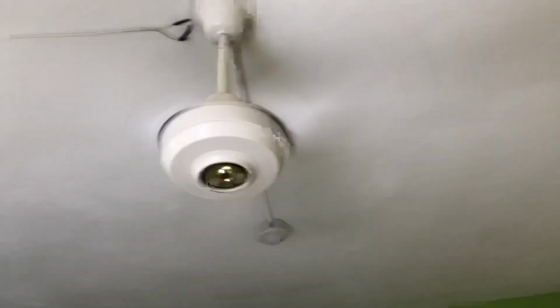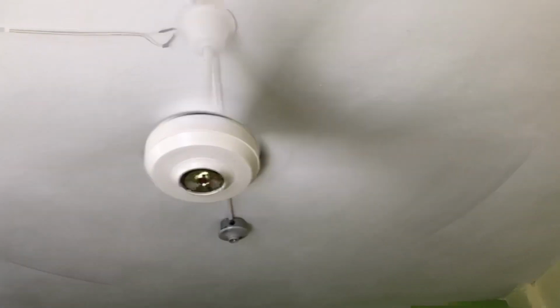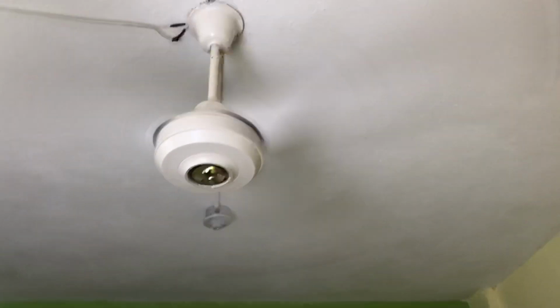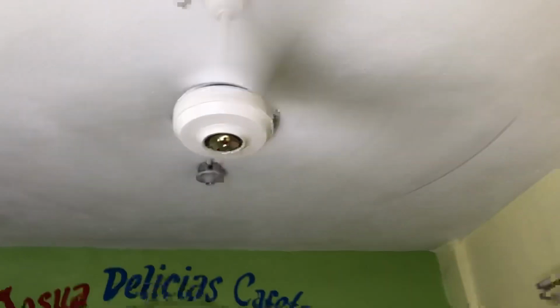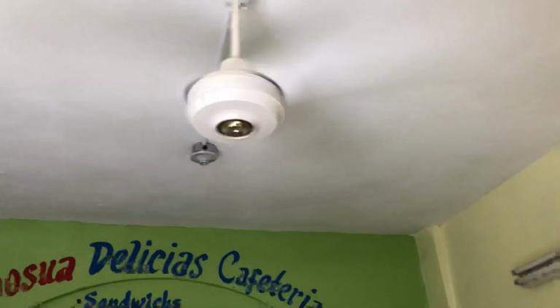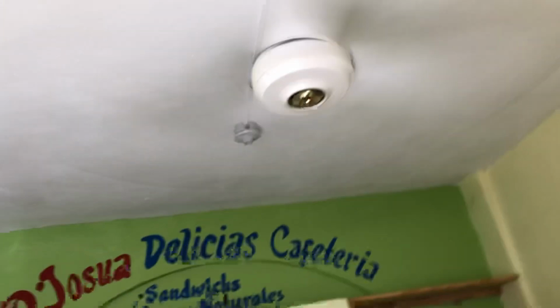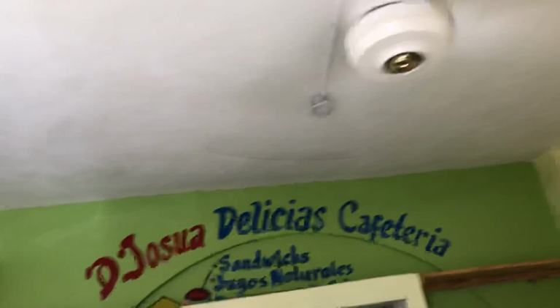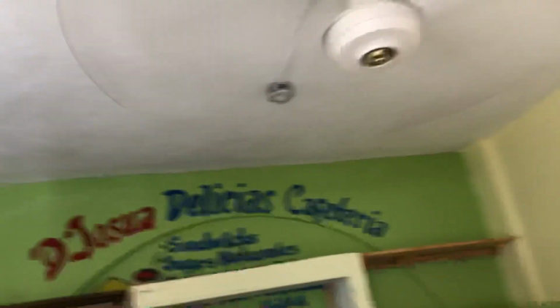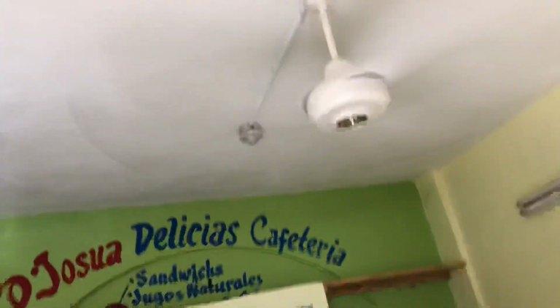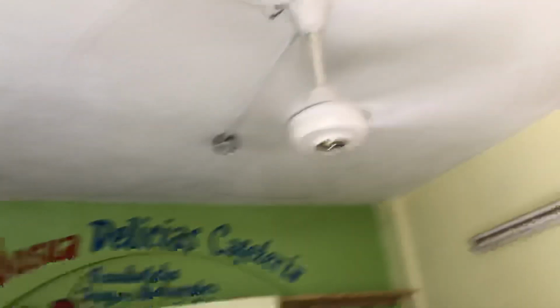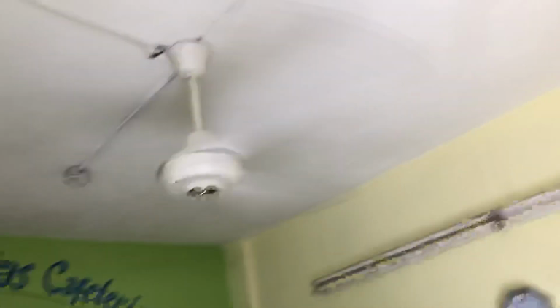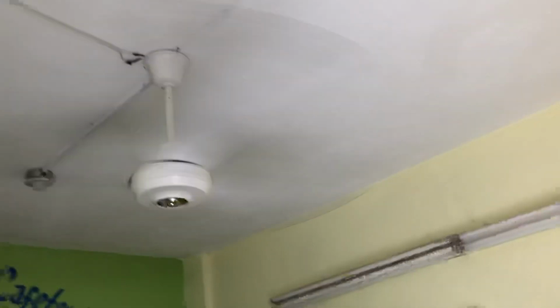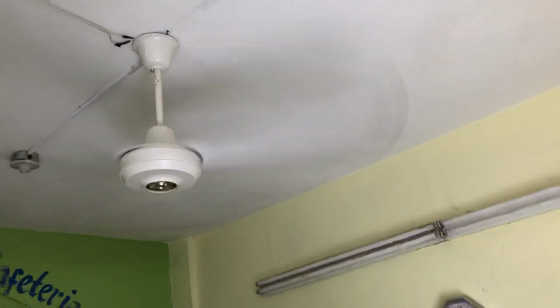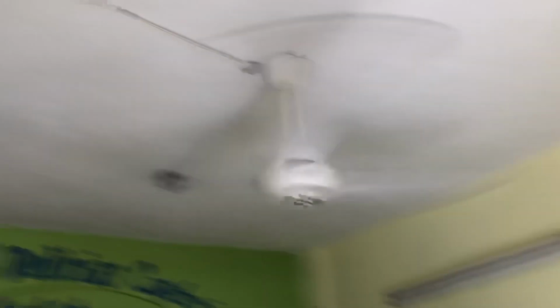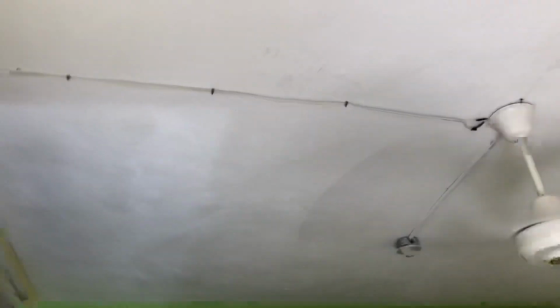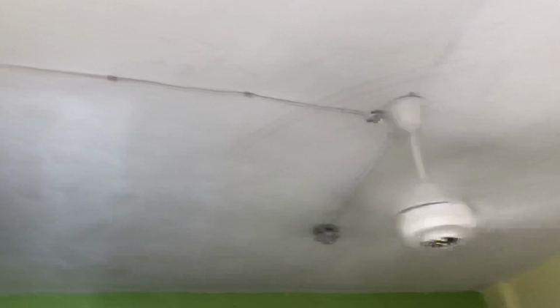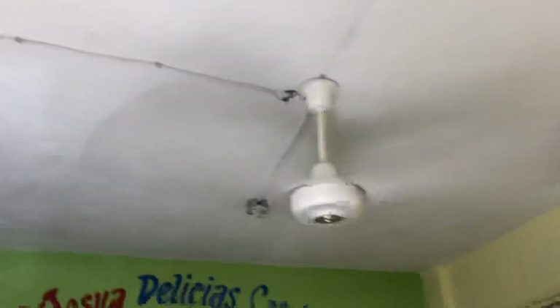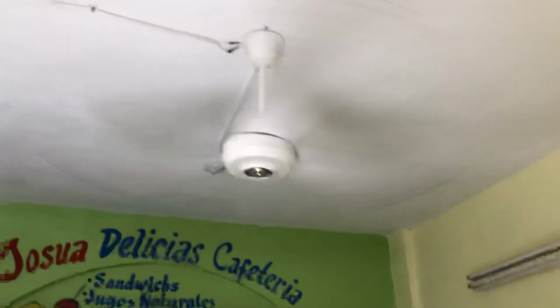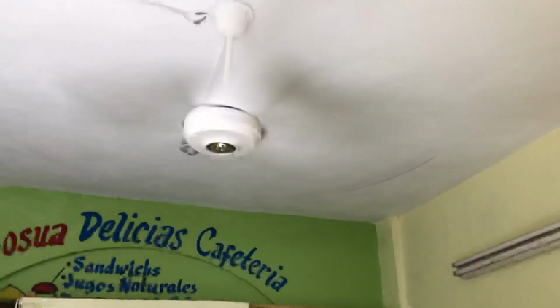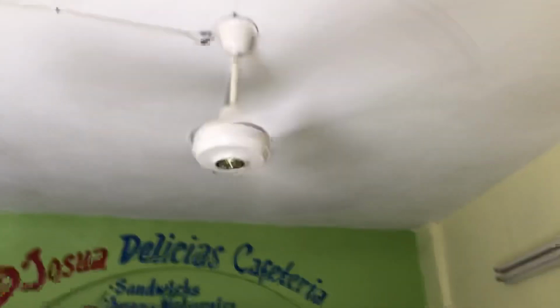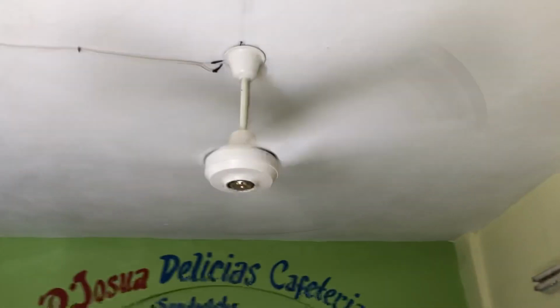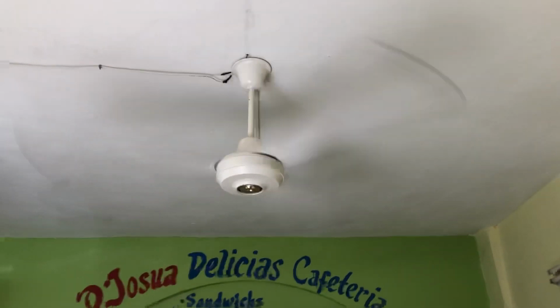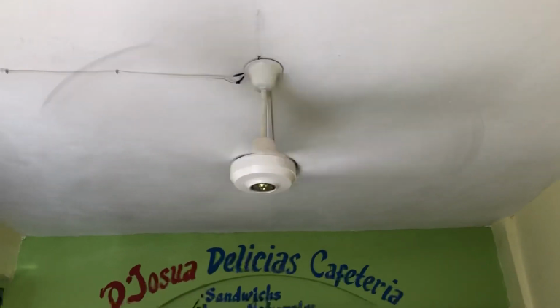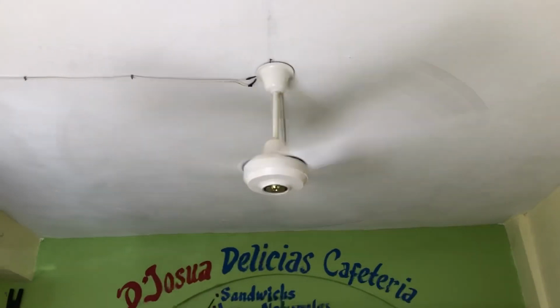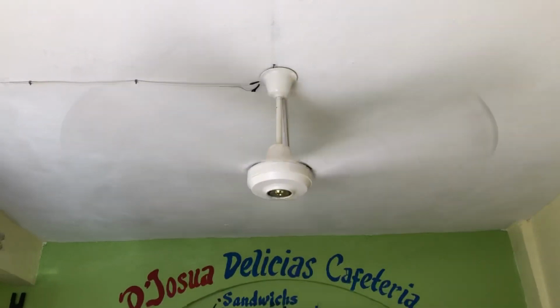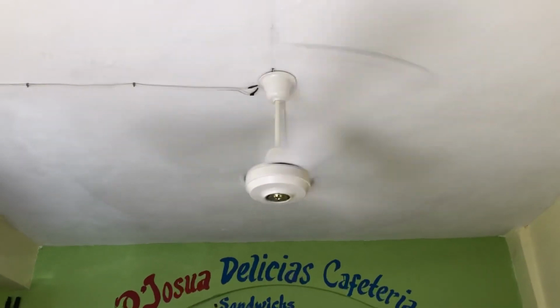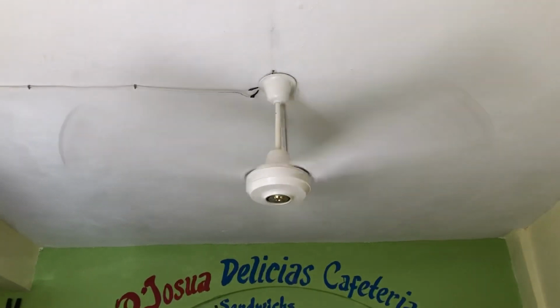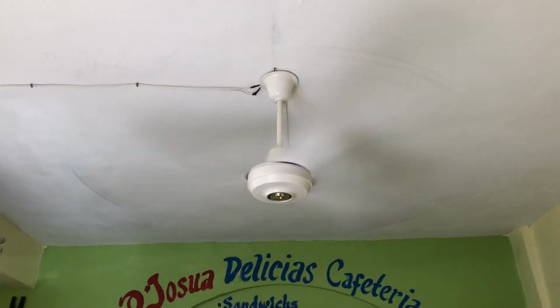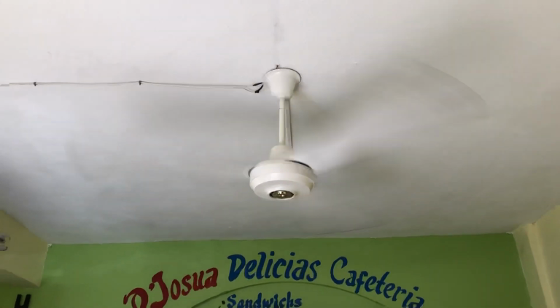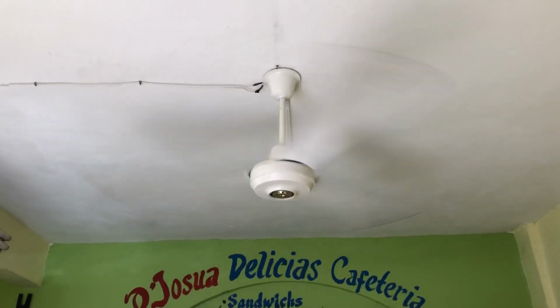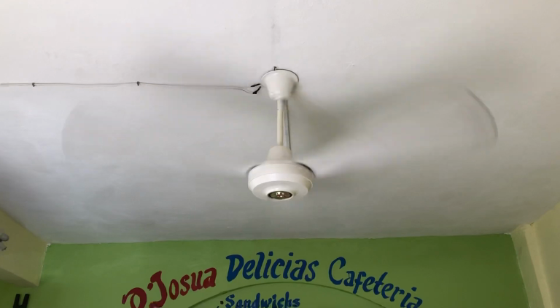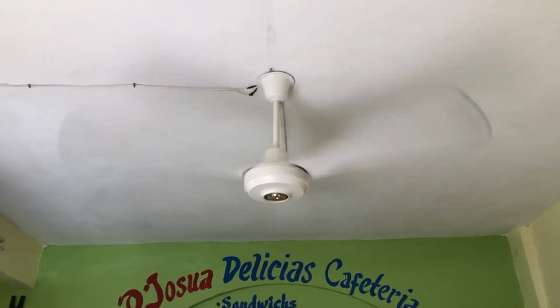Either way, it's still a good air mover. That'll be it for this video. Thanks for watching. Hope you enjoyed and stay tuned for more videos to come.